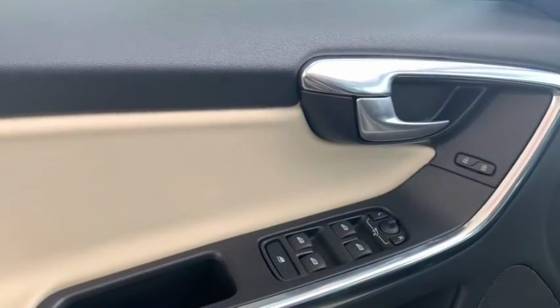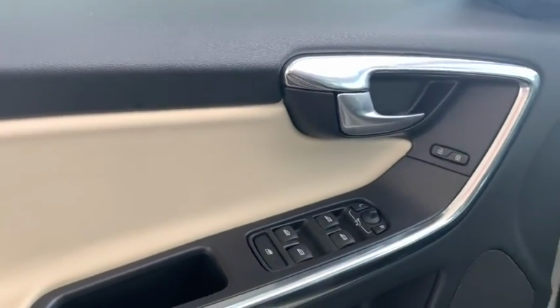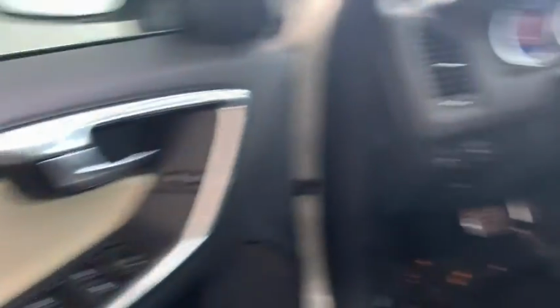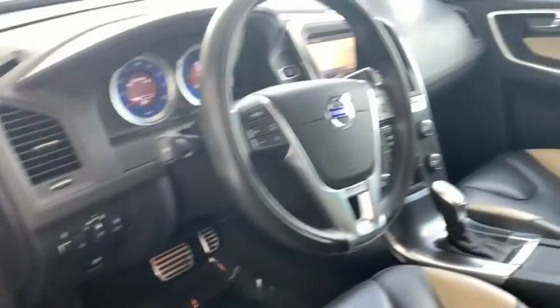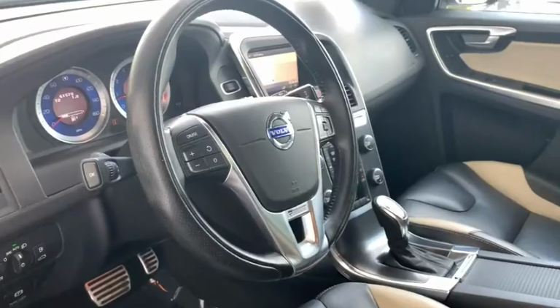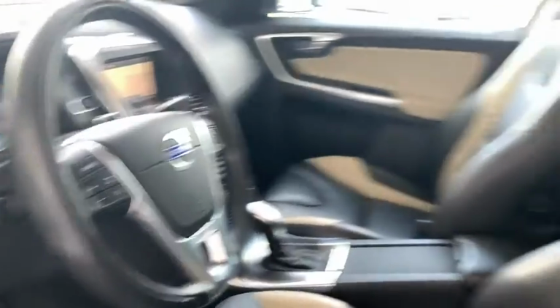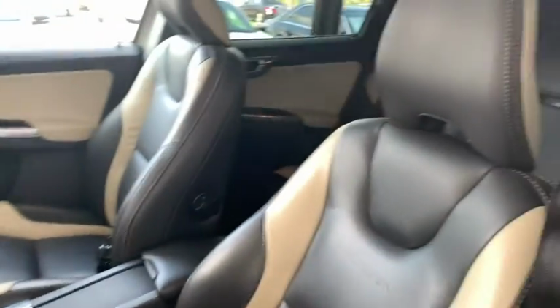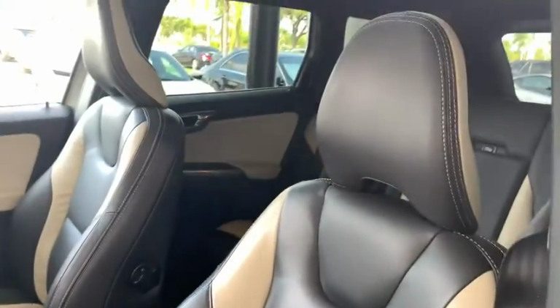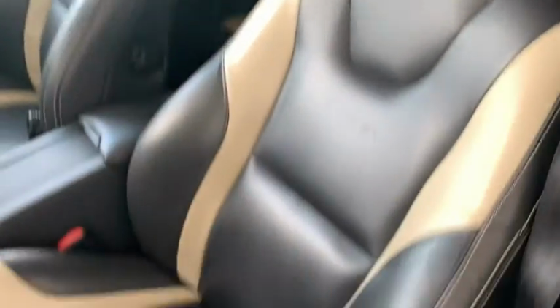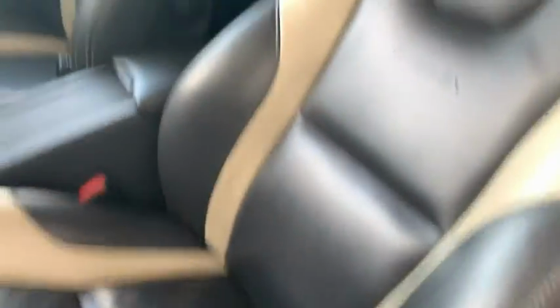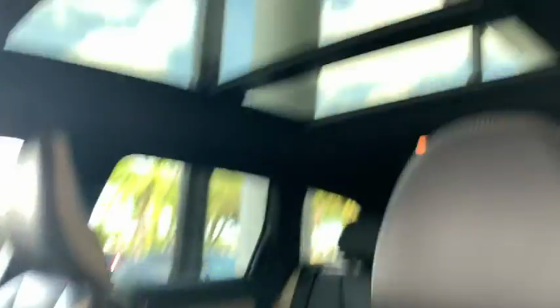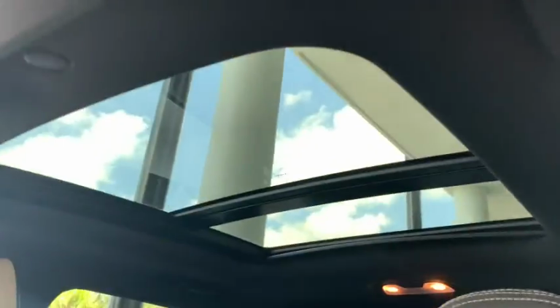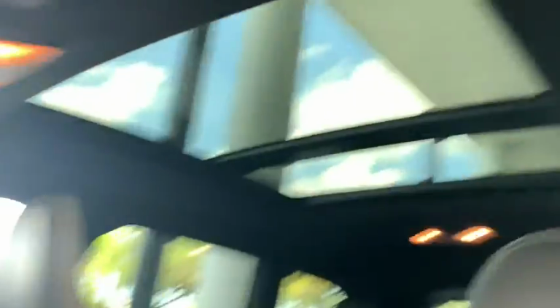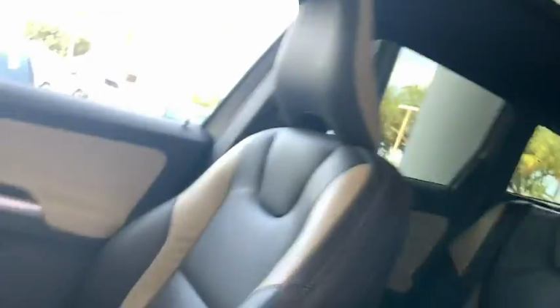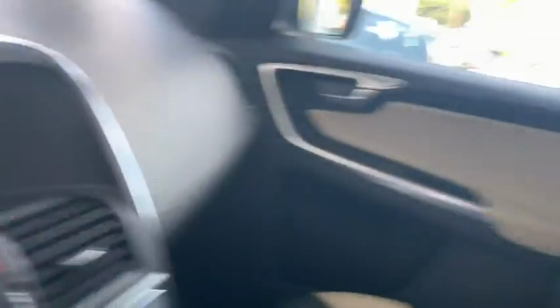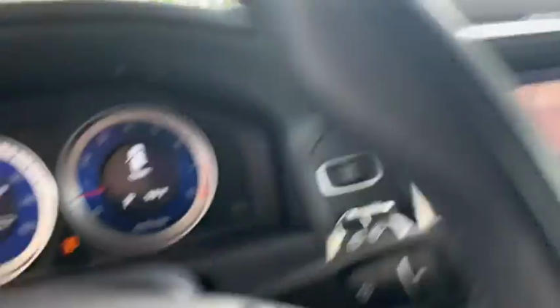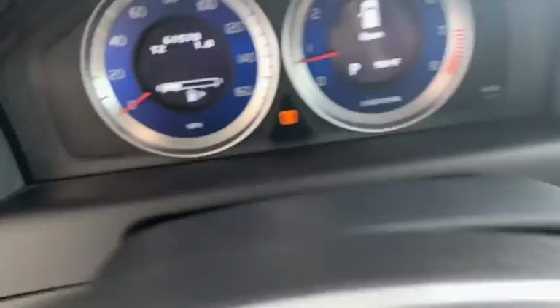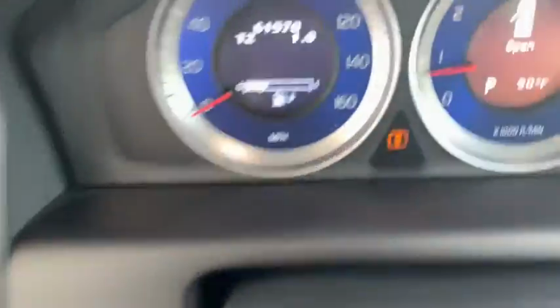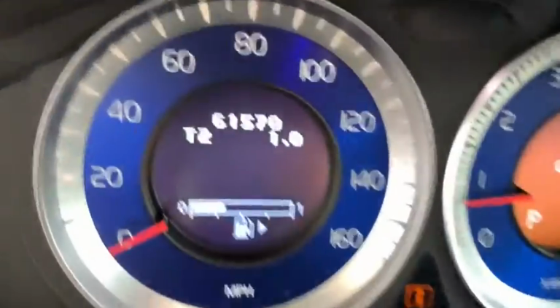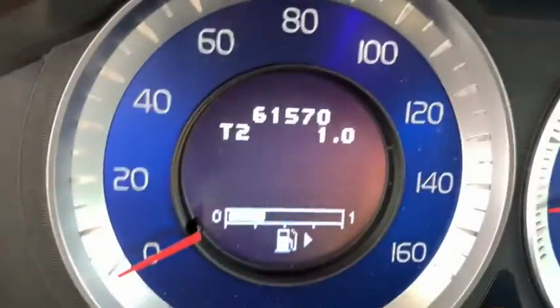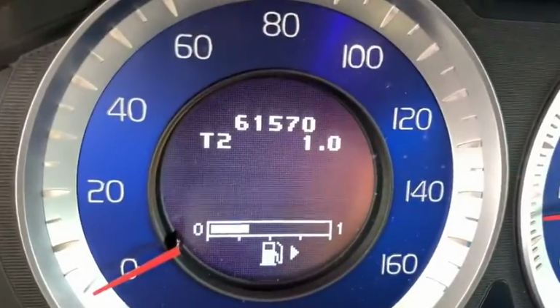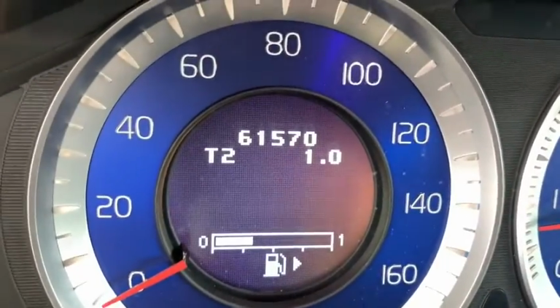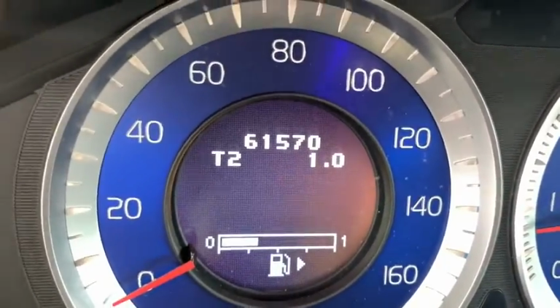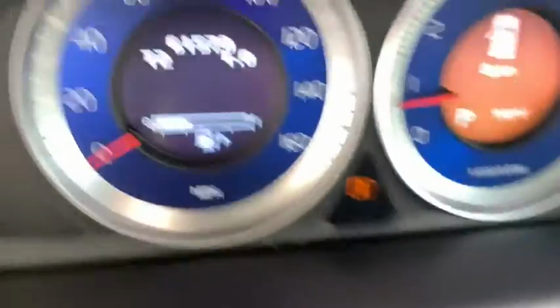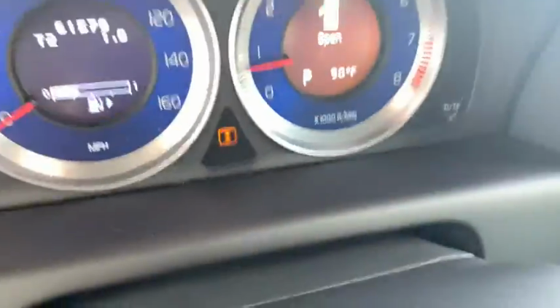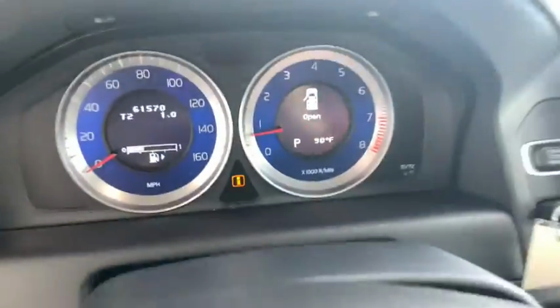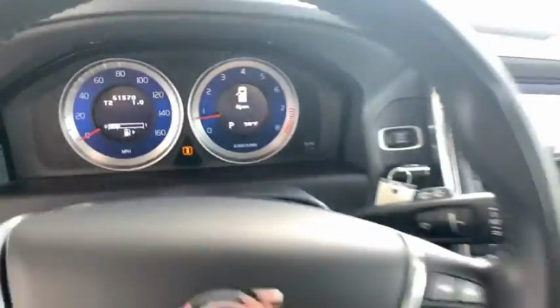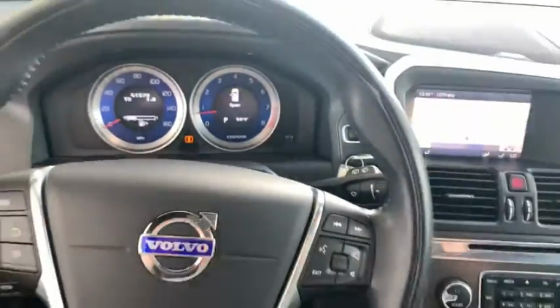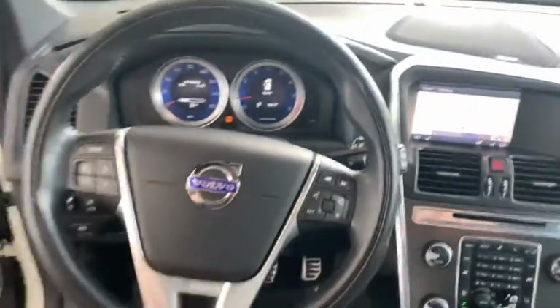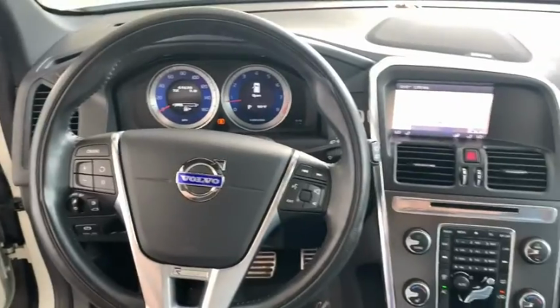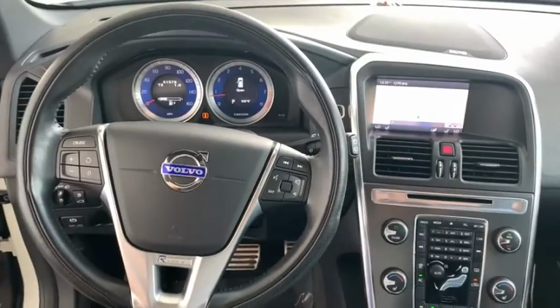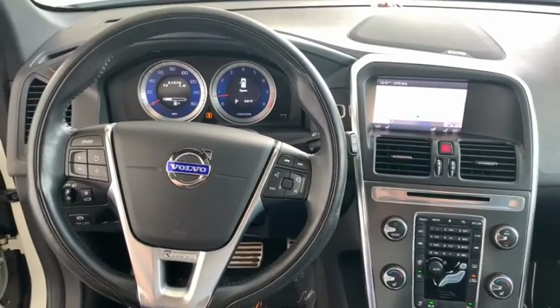Electronic stability control, security system, power windows, rear window defroster, trip computer, CD player, heated front seat, brake assist, remote keyless entry, tachometer, panic alarm, and power moonroof.